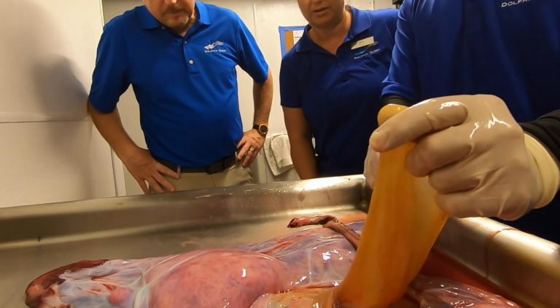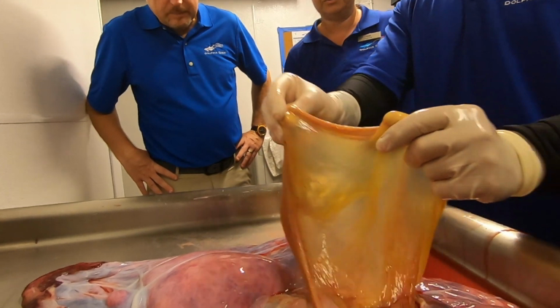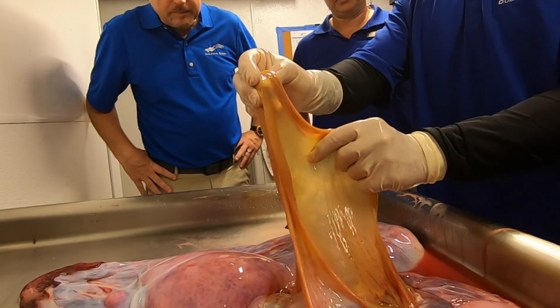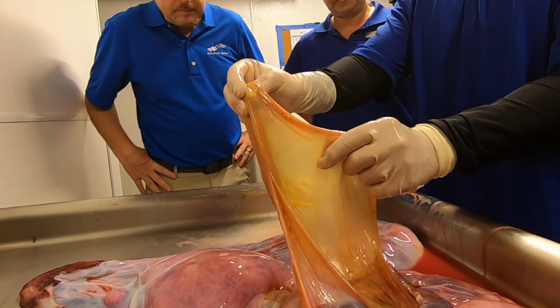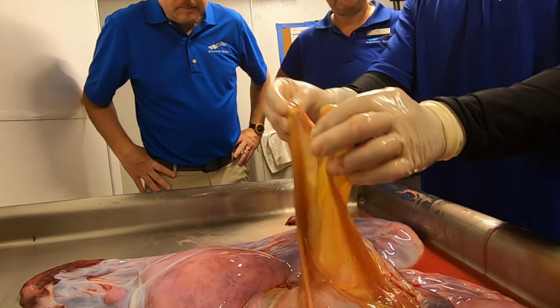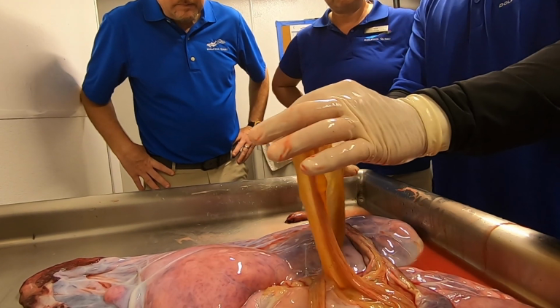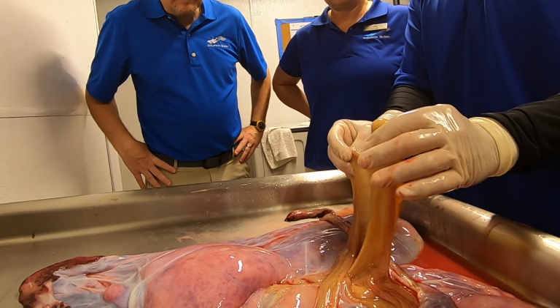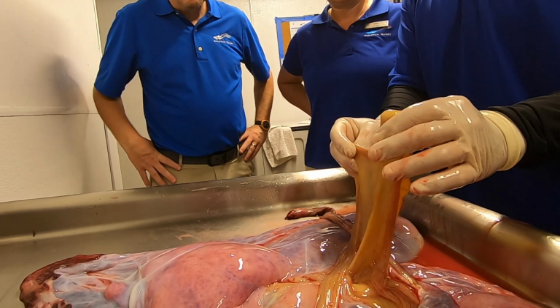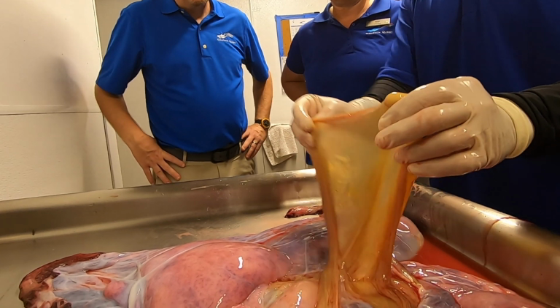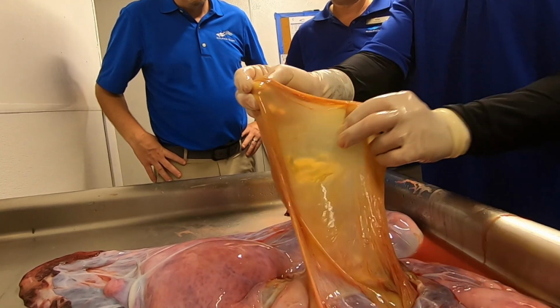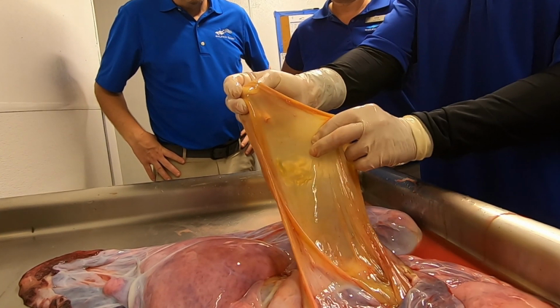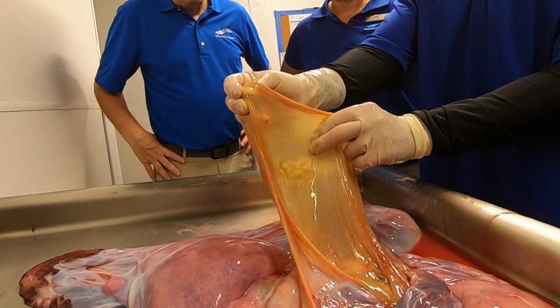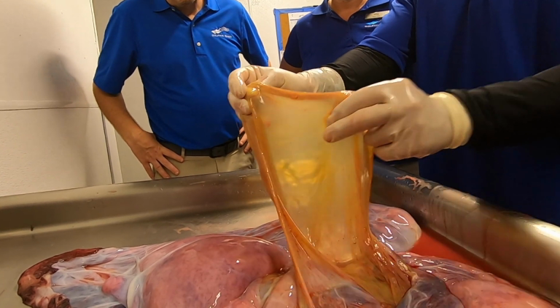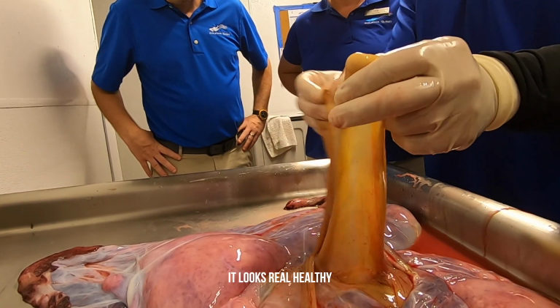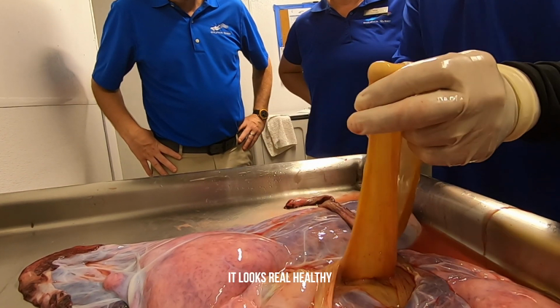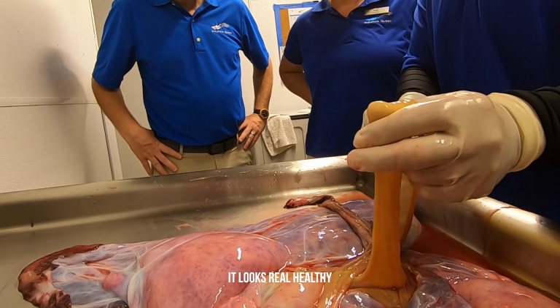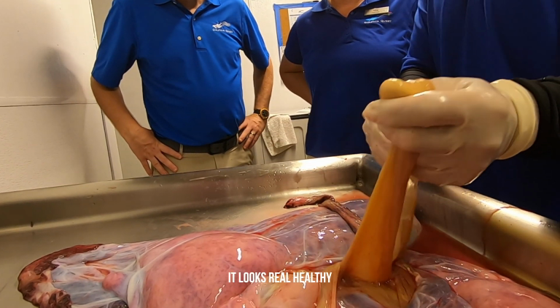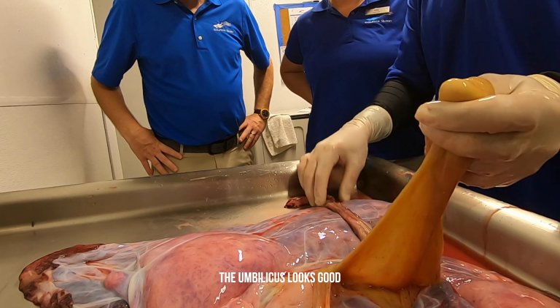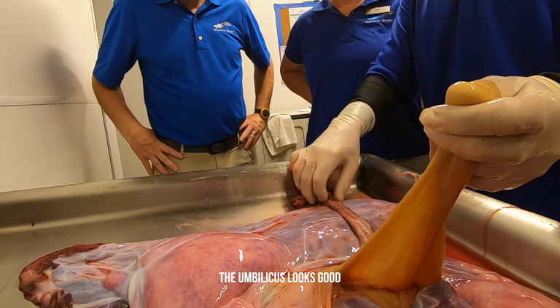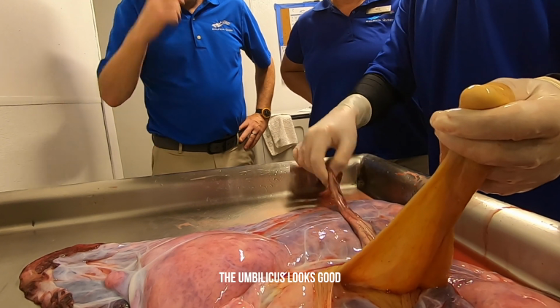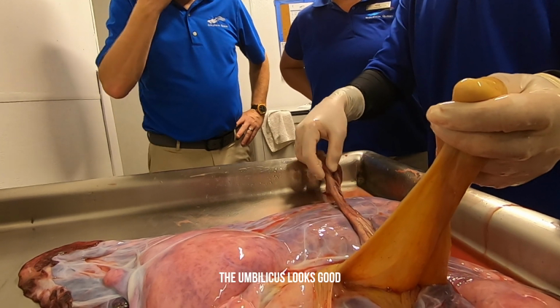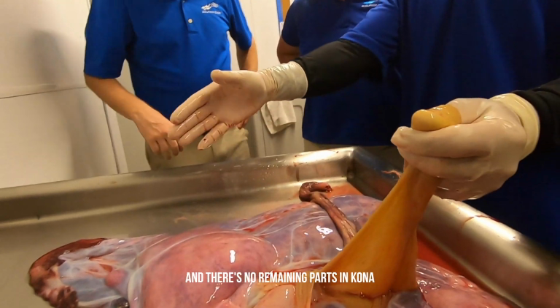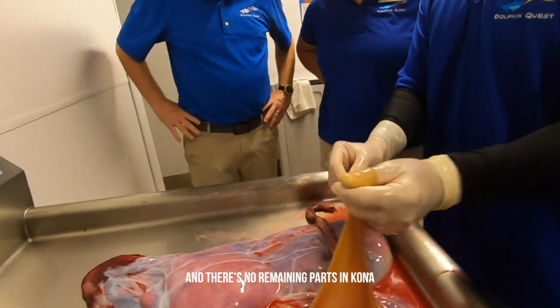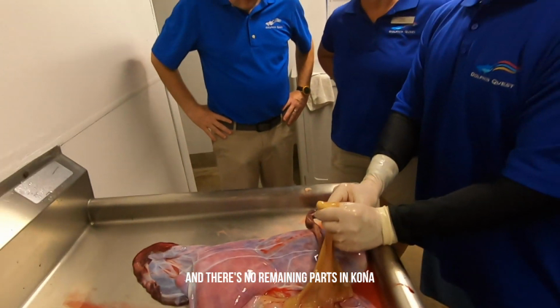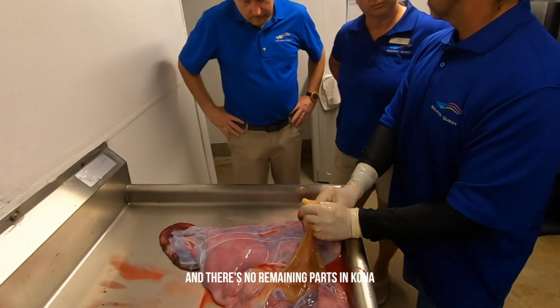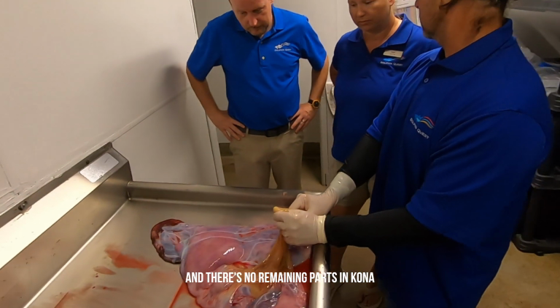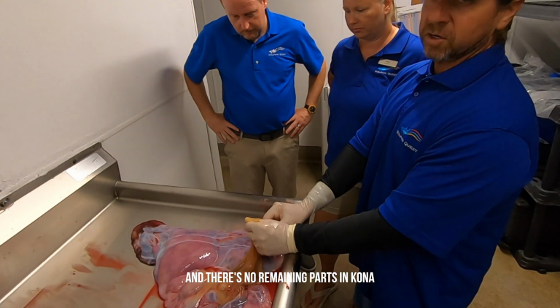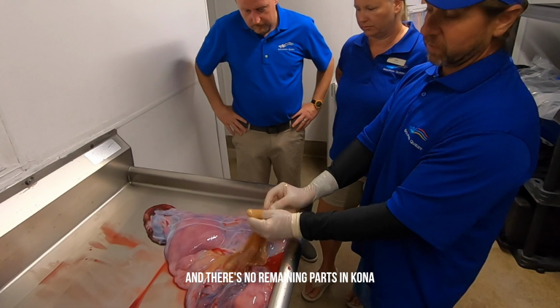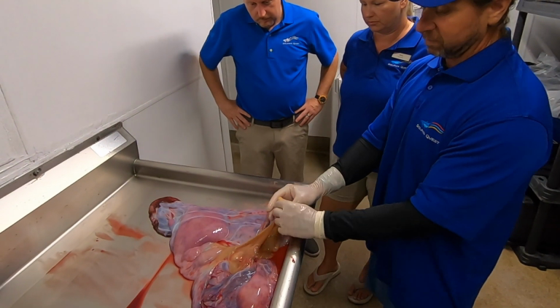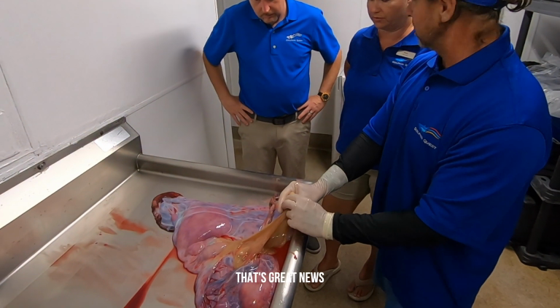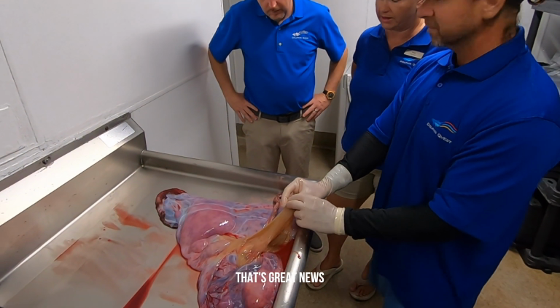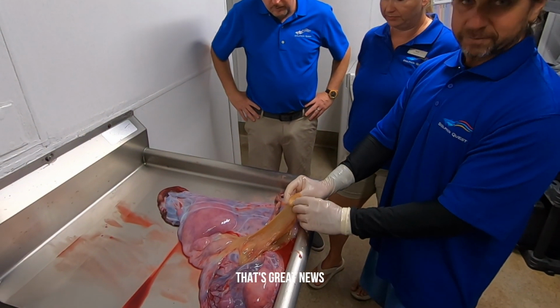I'll take some samples of this as well as other parts of the placenta, but I feel like it looks really healthy. The umbilicus looks good, and there are no remaining parts in Kona. So that's great news.